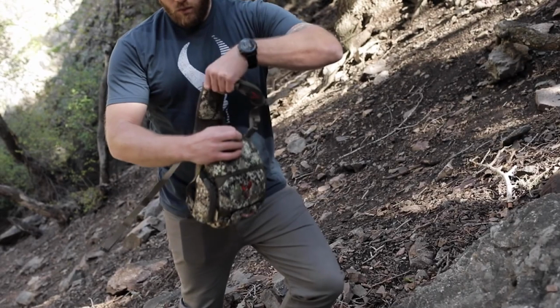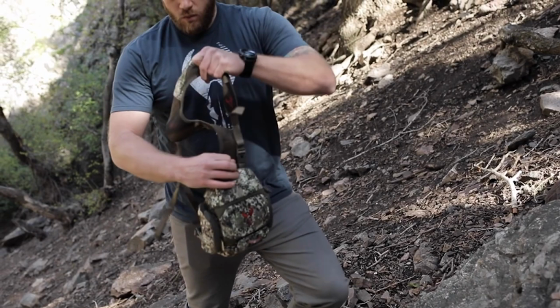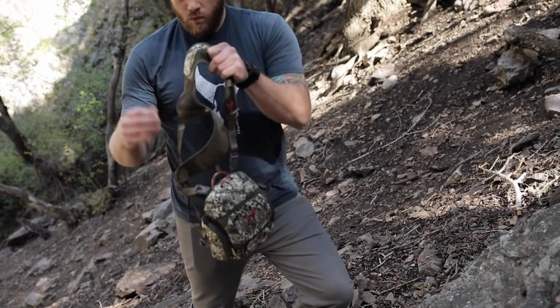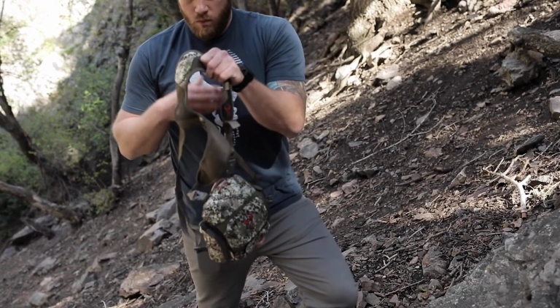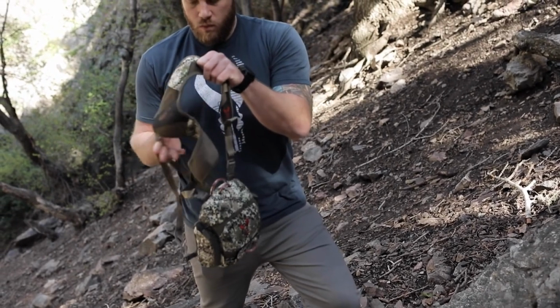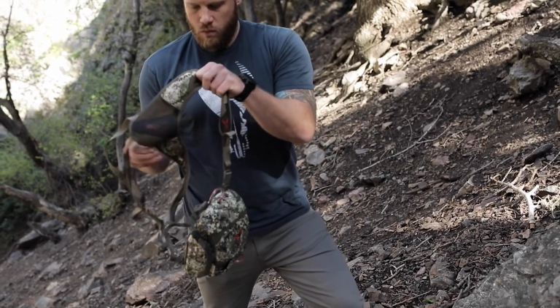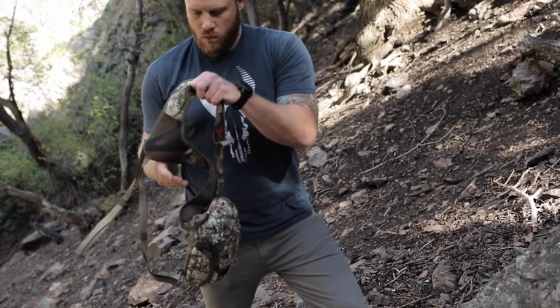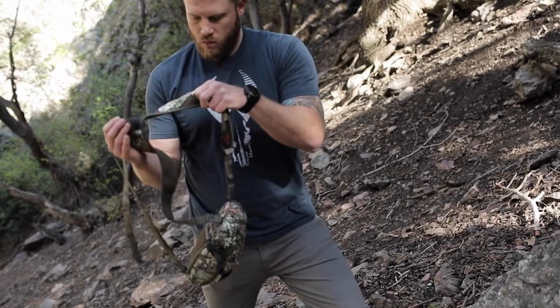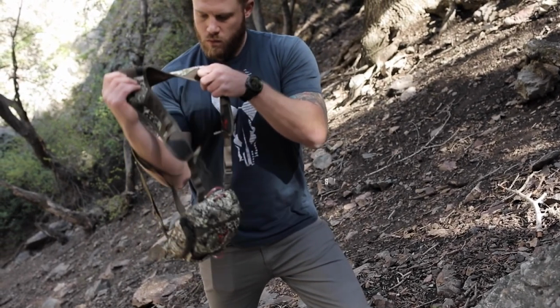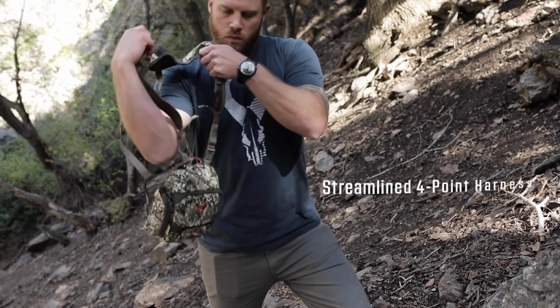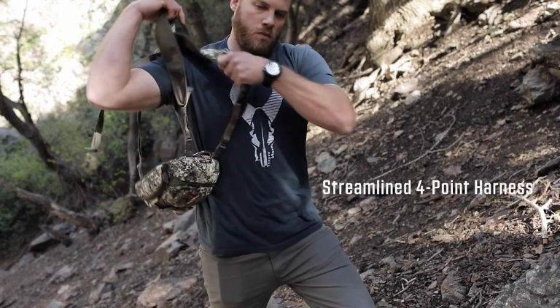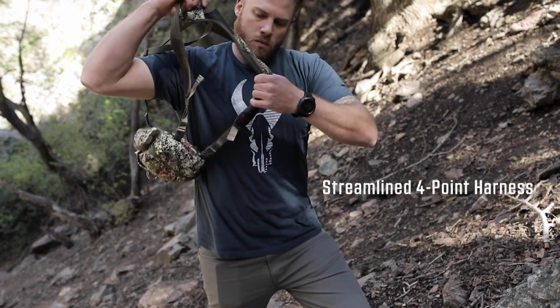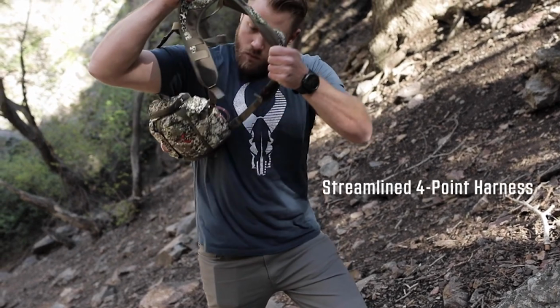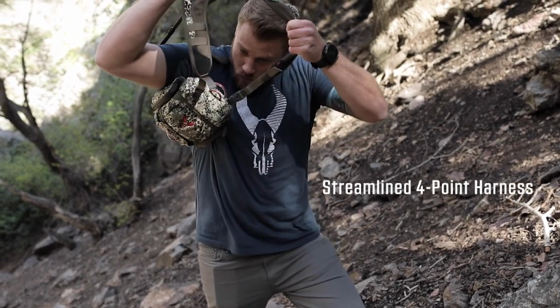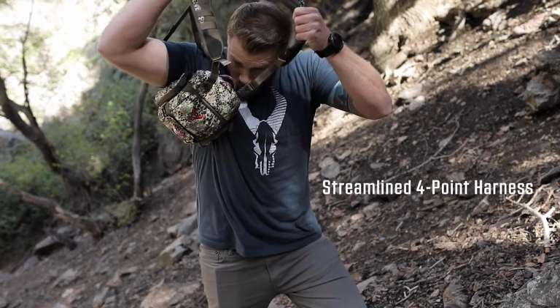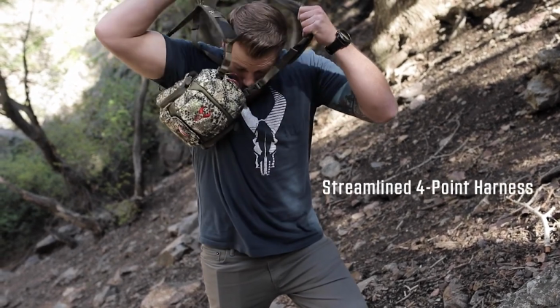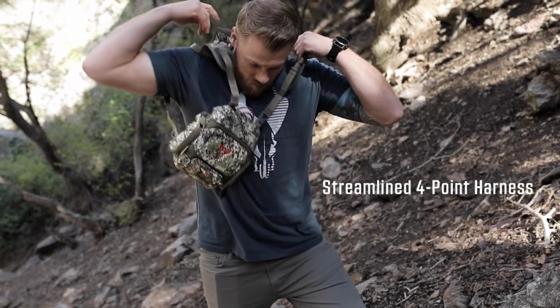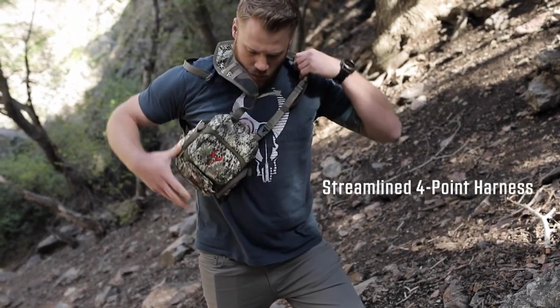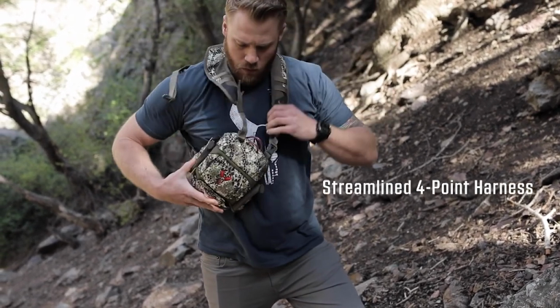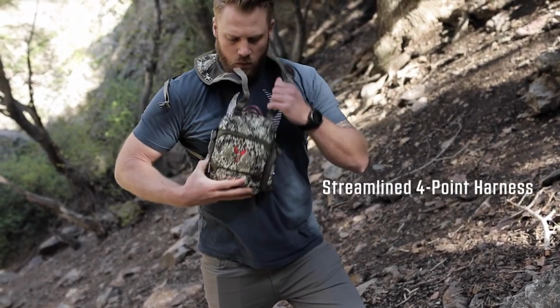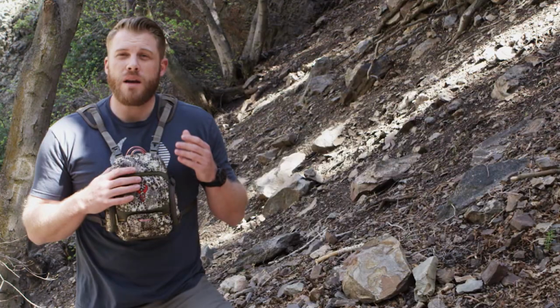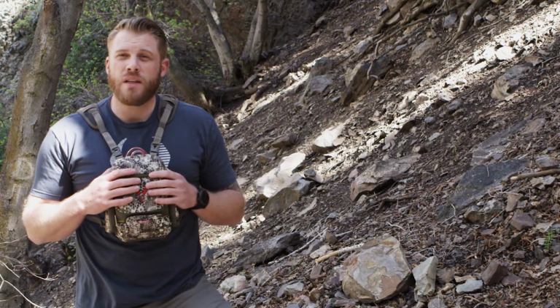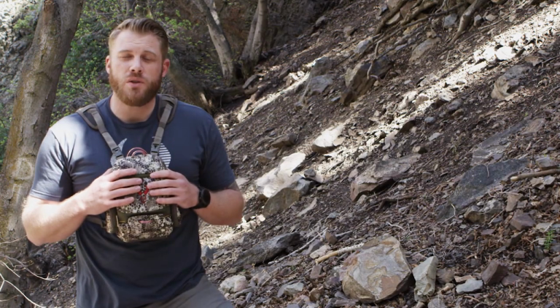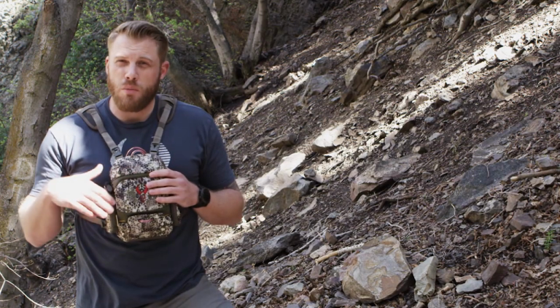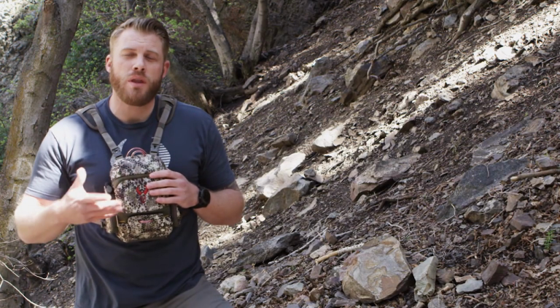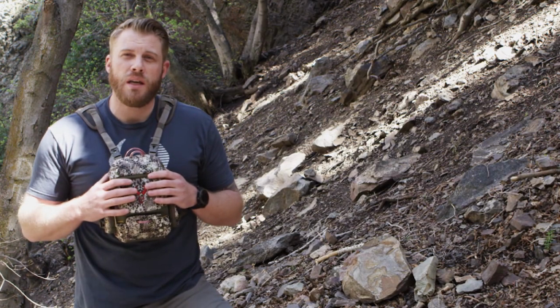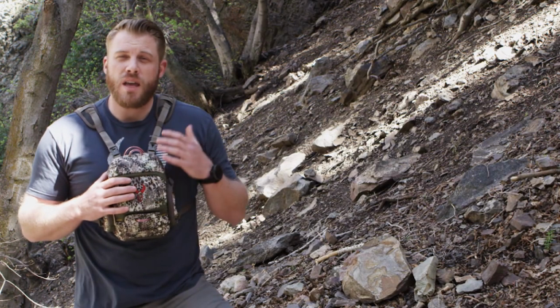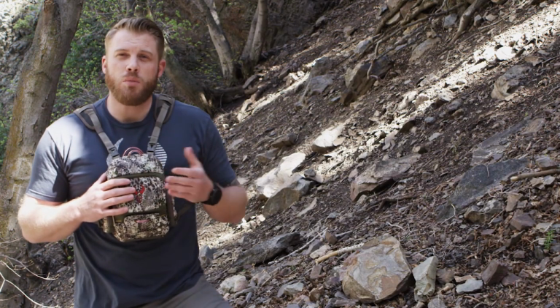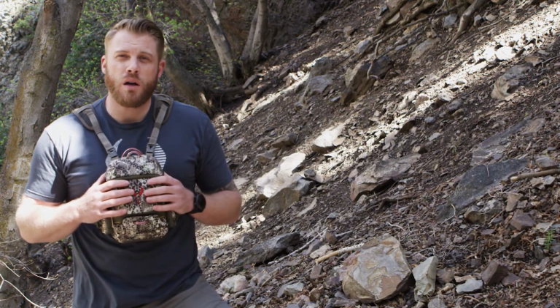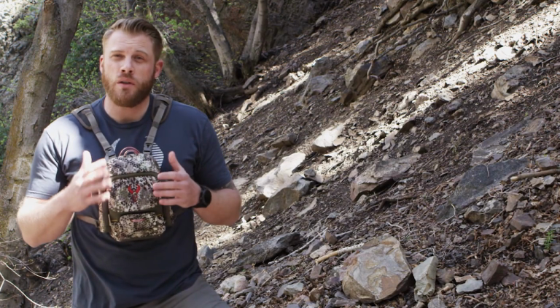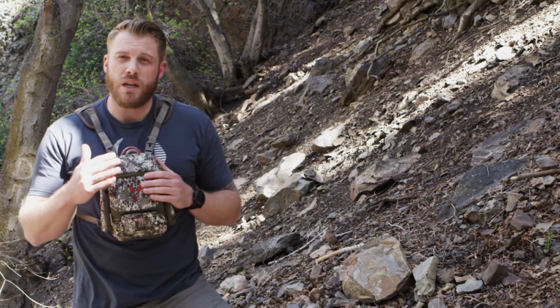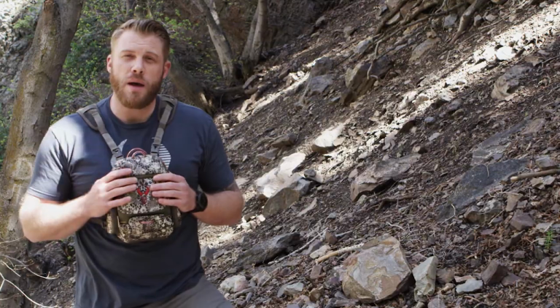We revisited the design of our shoulder straps — we wanted to go with an extra streamlined design so it'd be even more comfortable when you wear this Bino case under your backpack straps. We also added more ventilation so you're going to get more breathability and stay comfortable longer when you're wearing those two sets of straps.